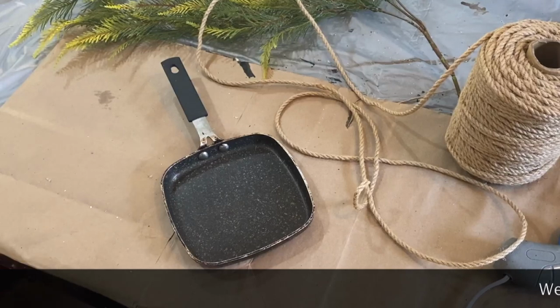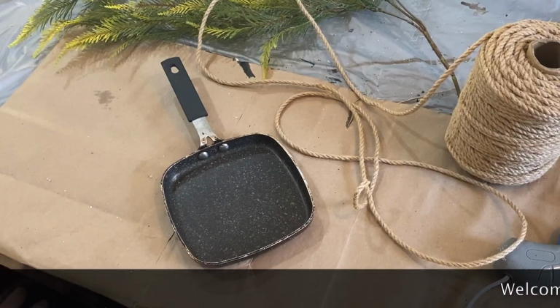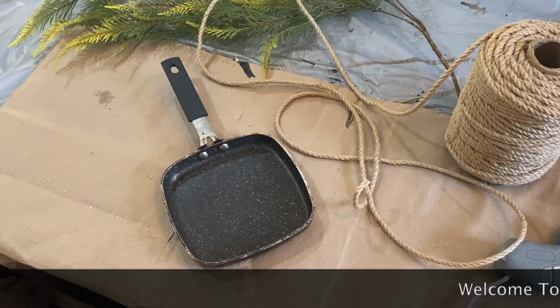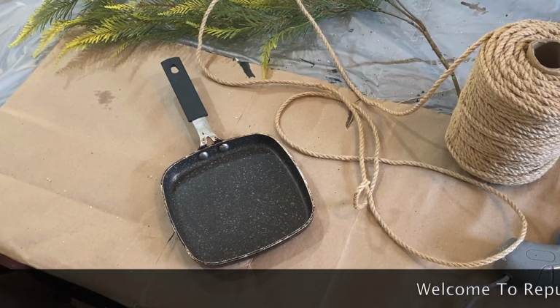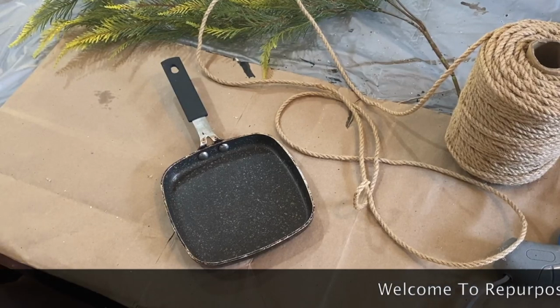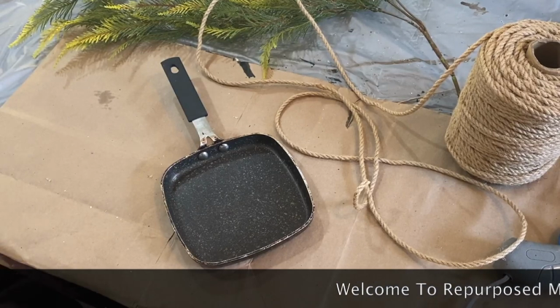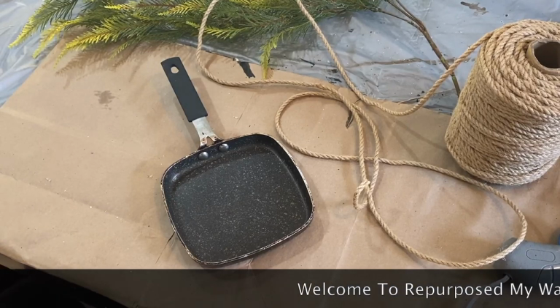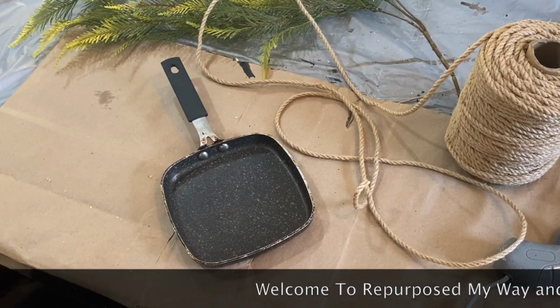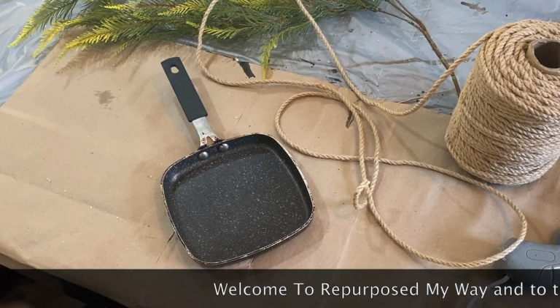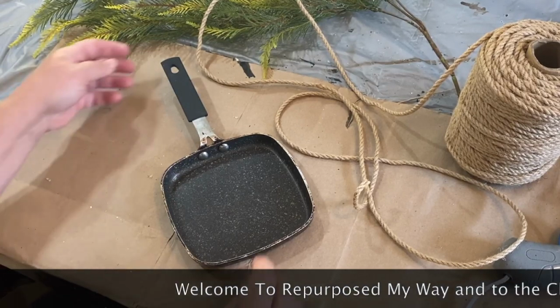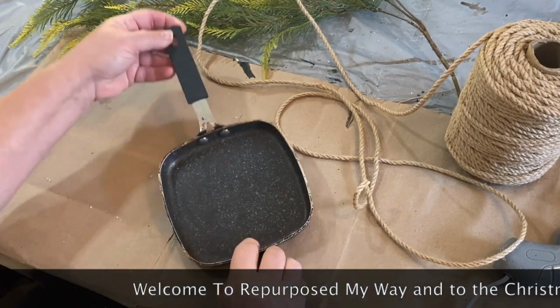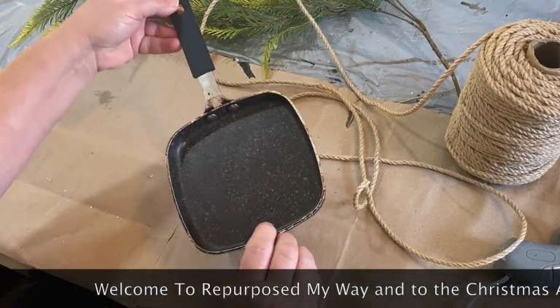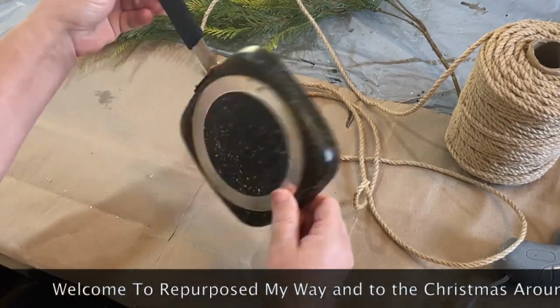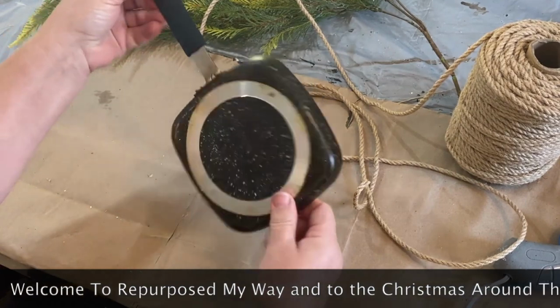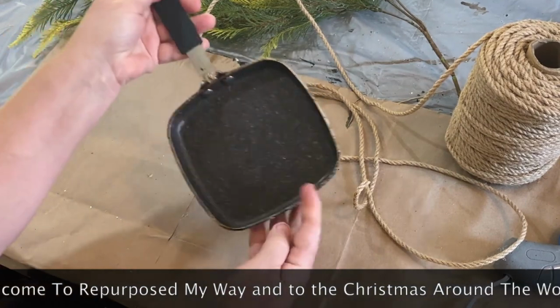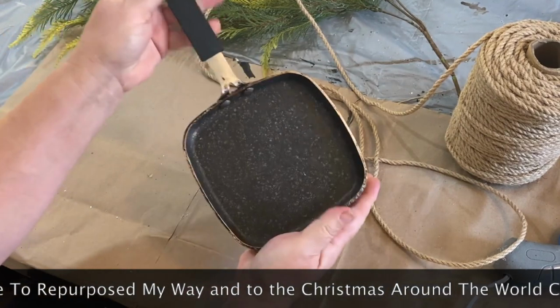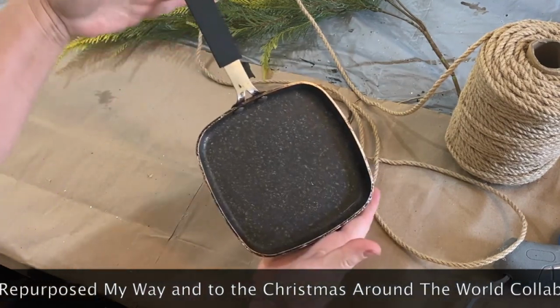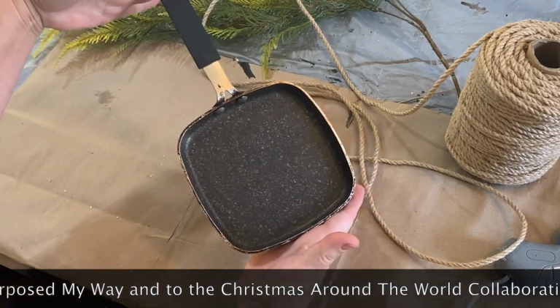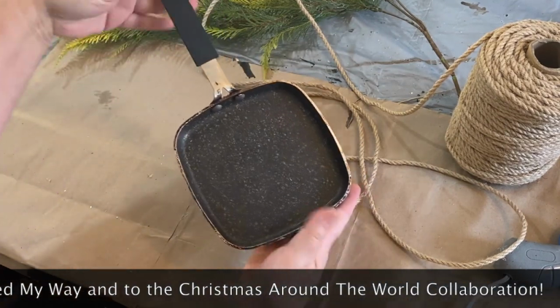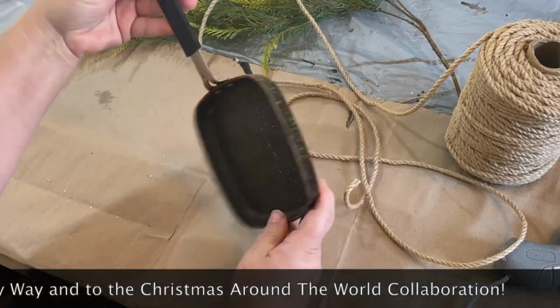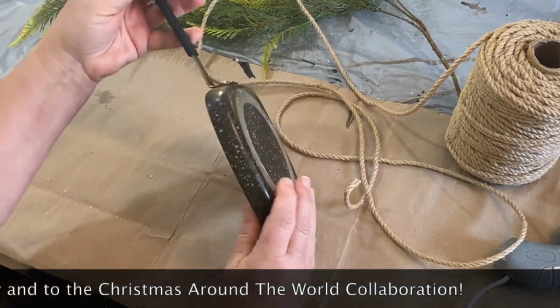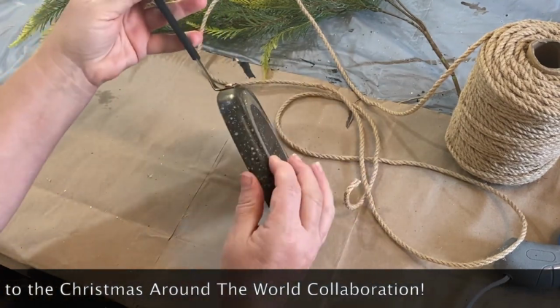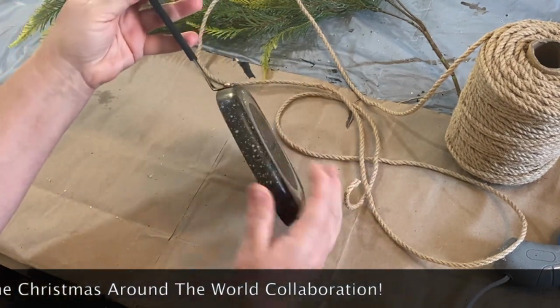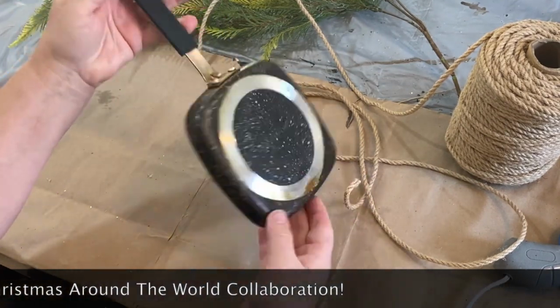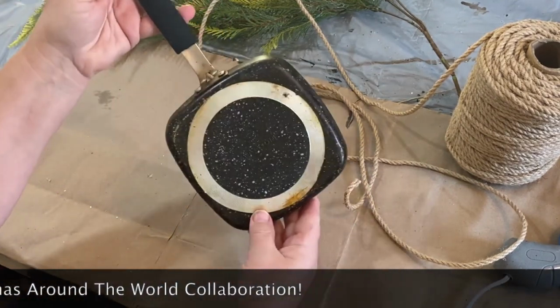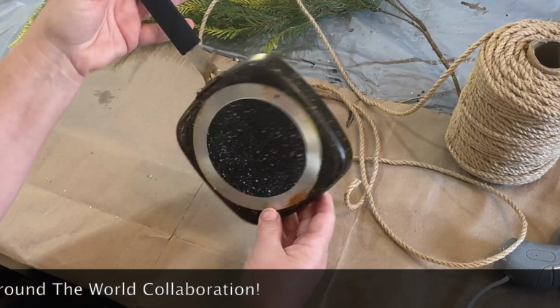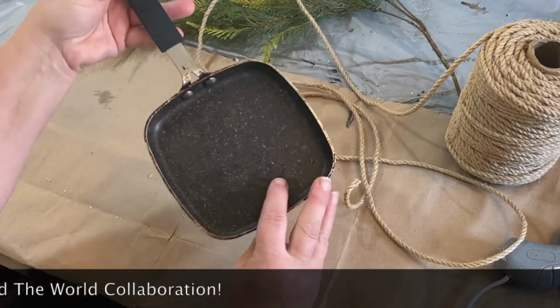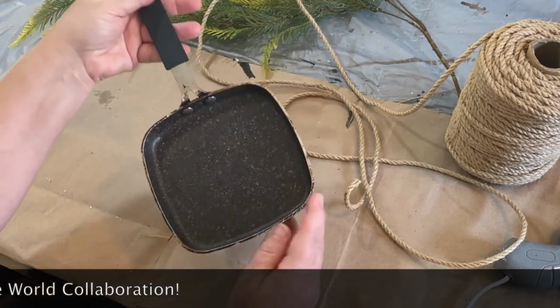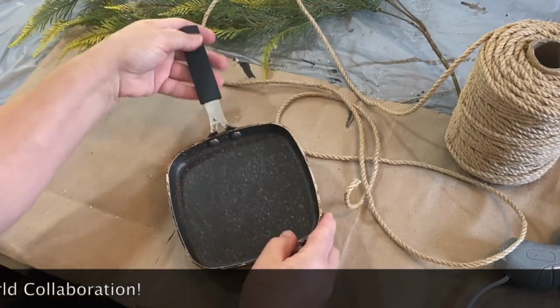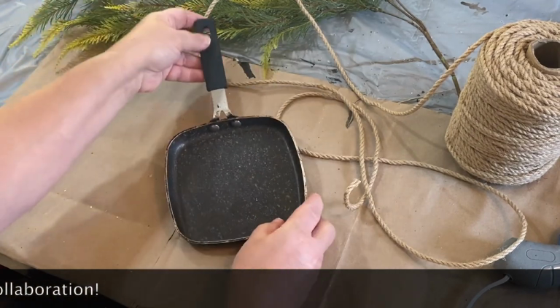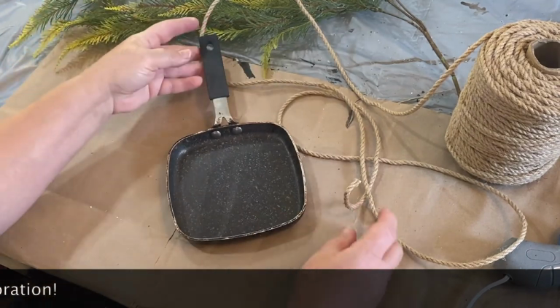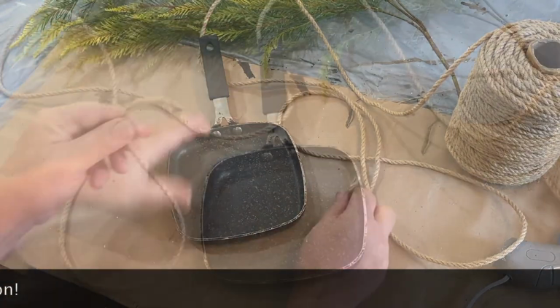Hello my crafty loving friends, welcome to Purpose My Way, I'm Shelley. Today we're going to do a collaboration with Christmas Around the World that CJ has put on, and I'll tell you more about it later on.